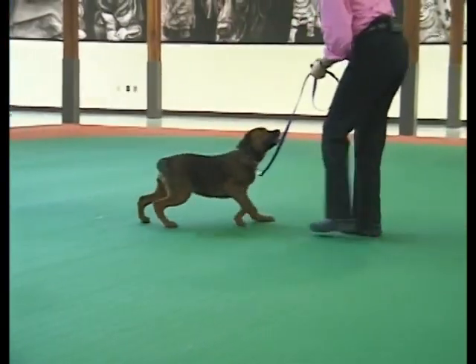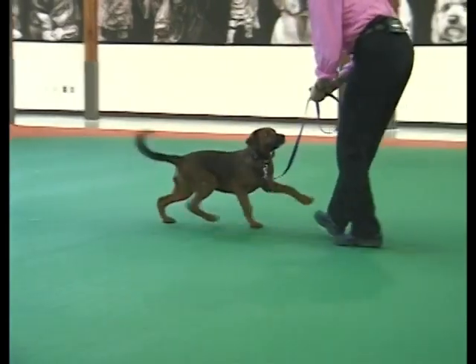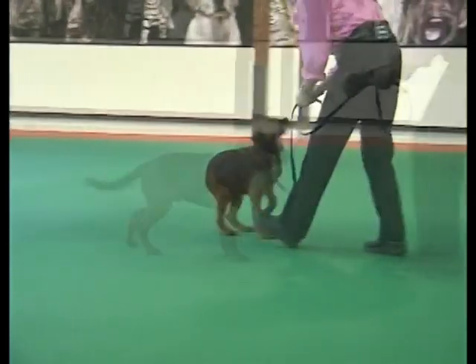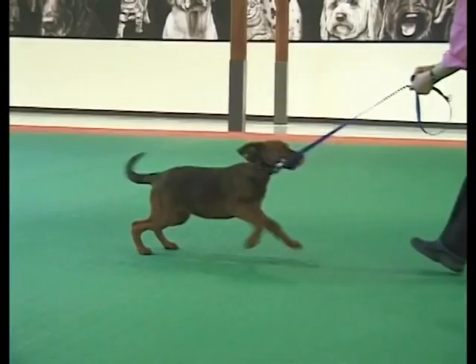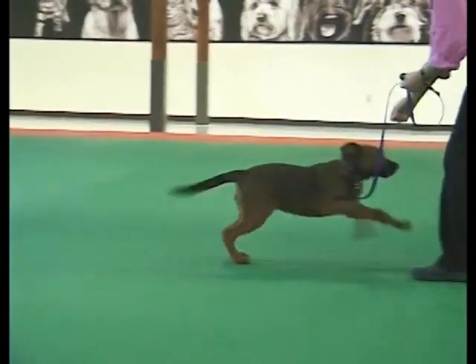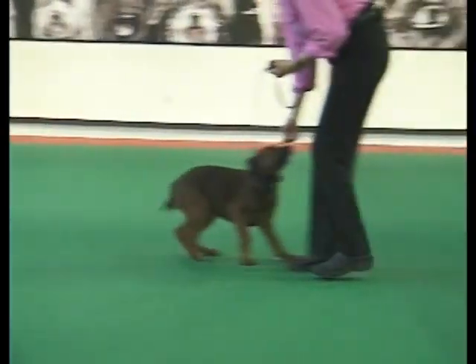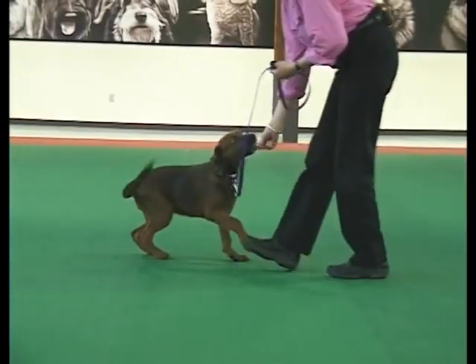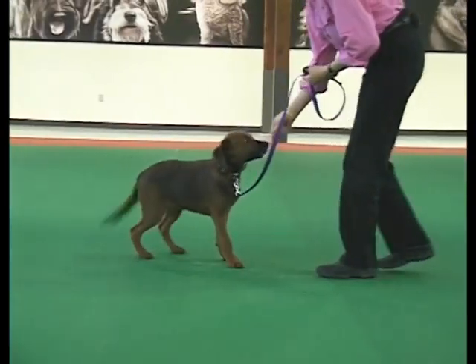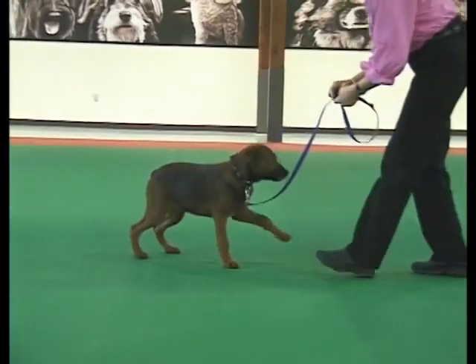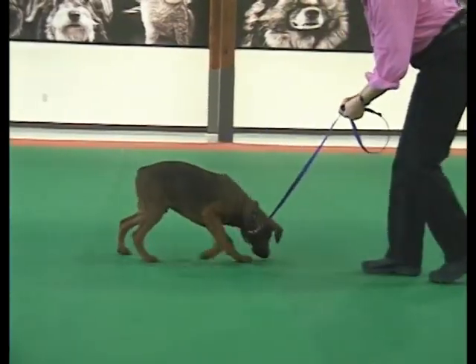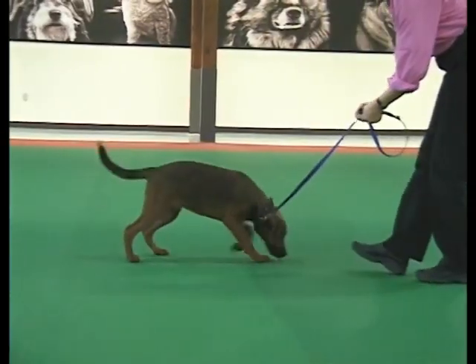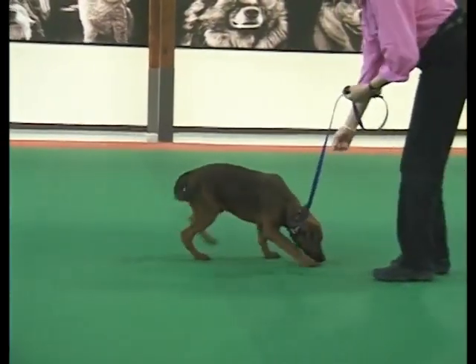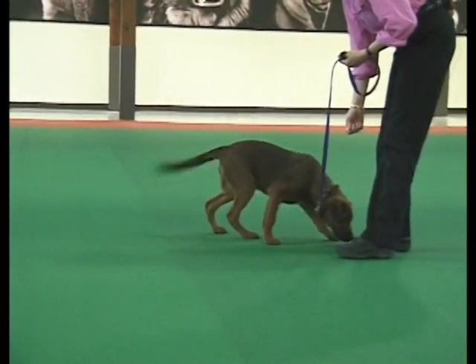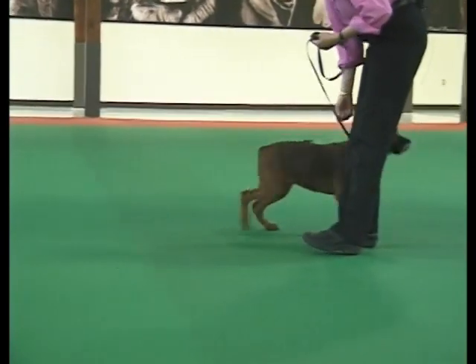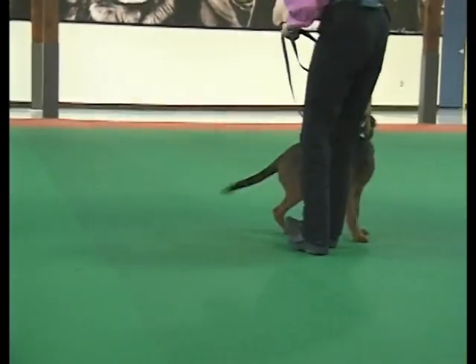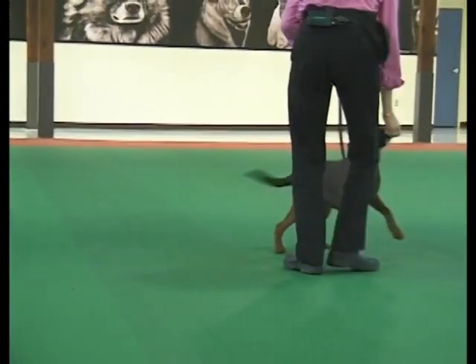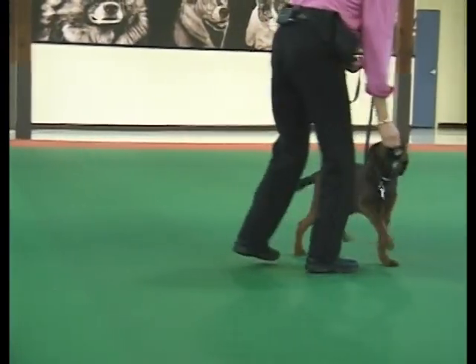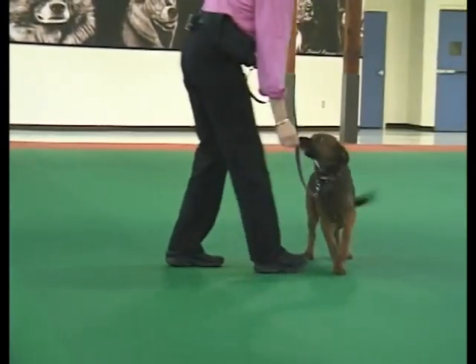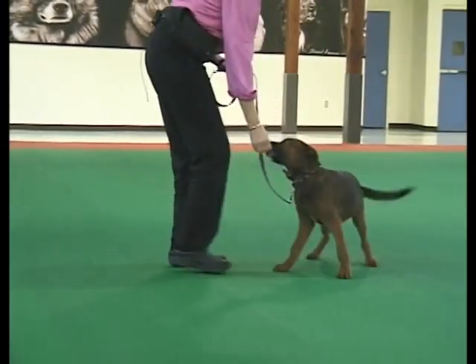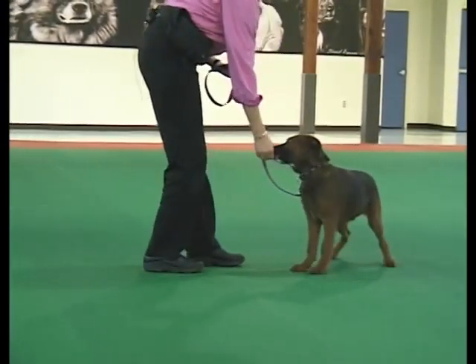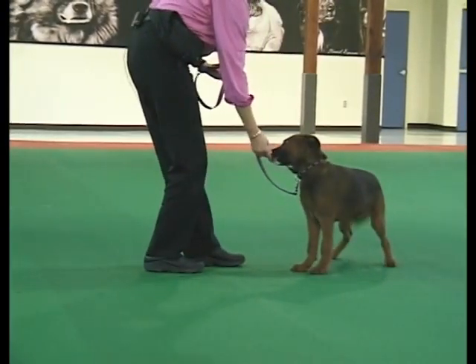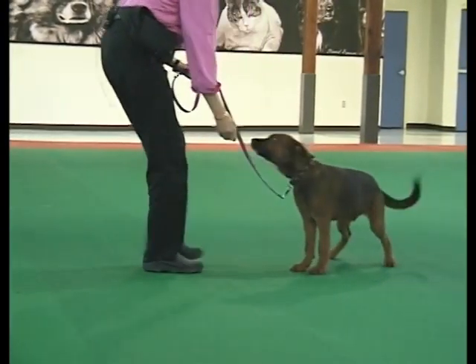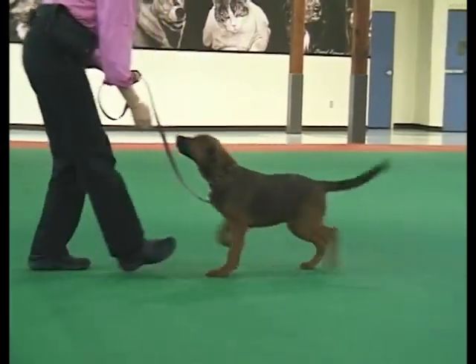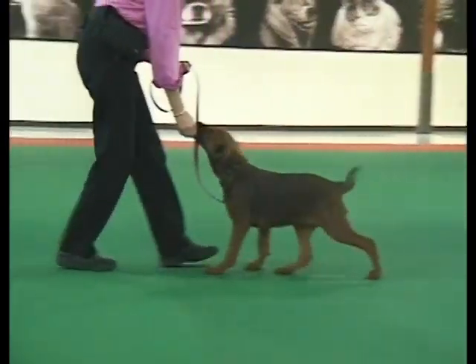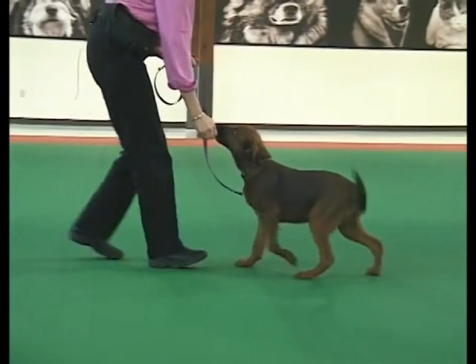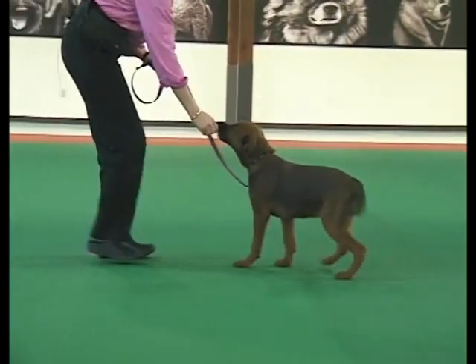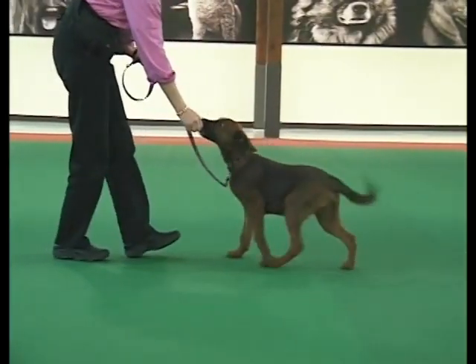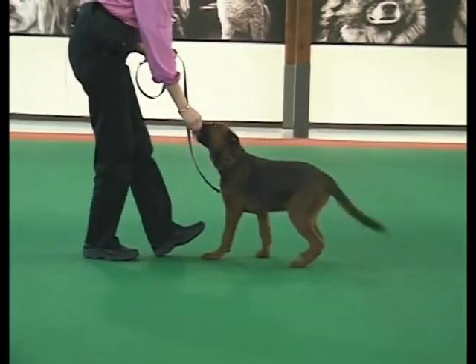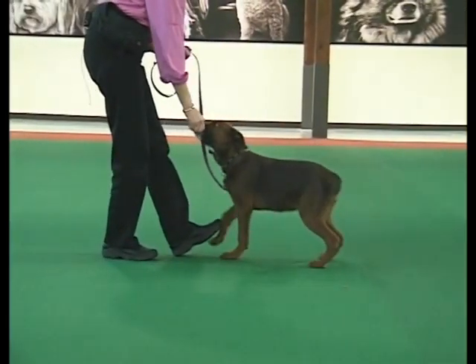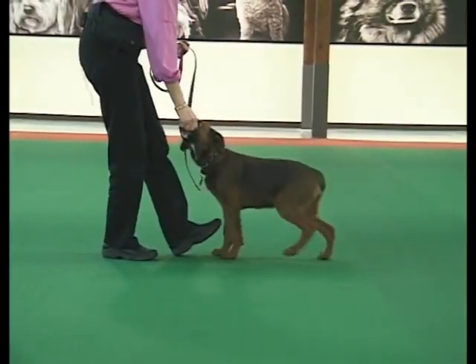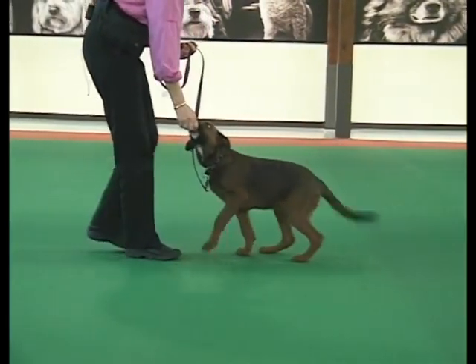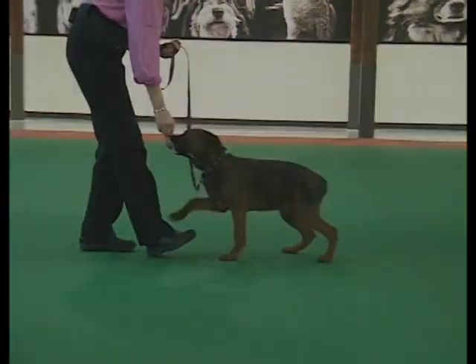Sherry begins by backing up and encouraging the pup to follow. The backward movement helps to keep his attention. Every couple of steps, she gives a treat and verbal encouragement. The leash is slack almost all of the time. Notice how frequently she rewards the pup for attention and loose leash.